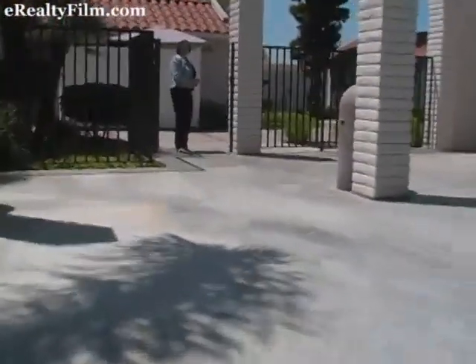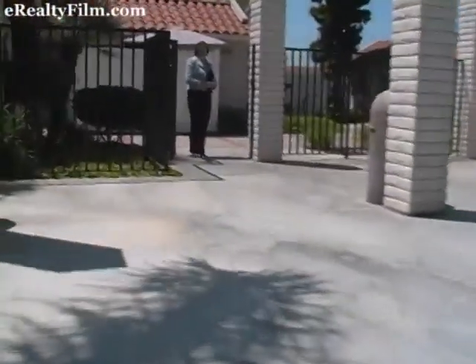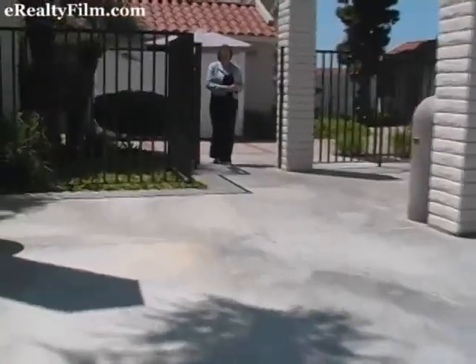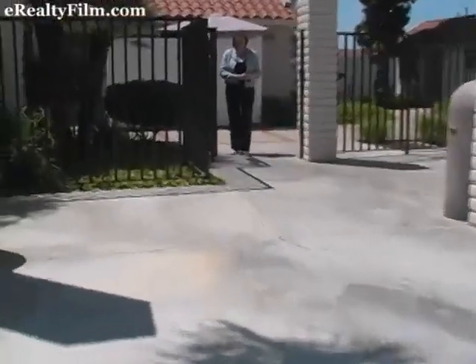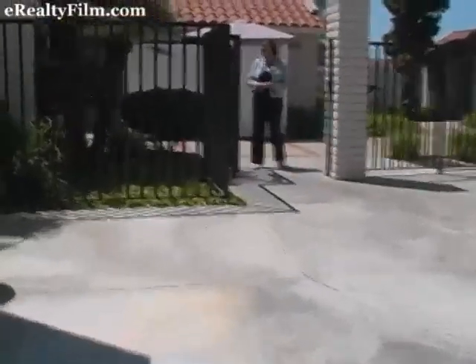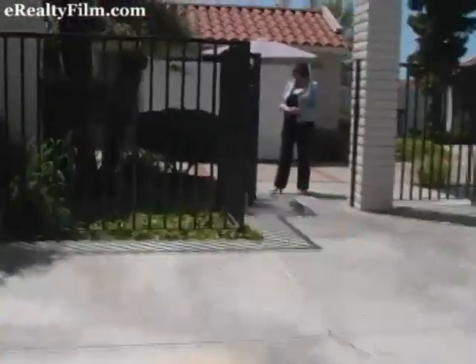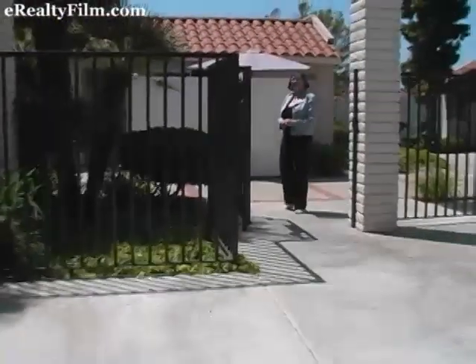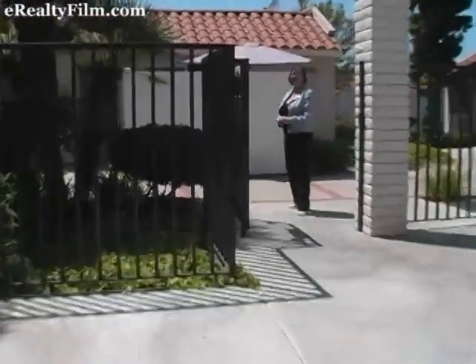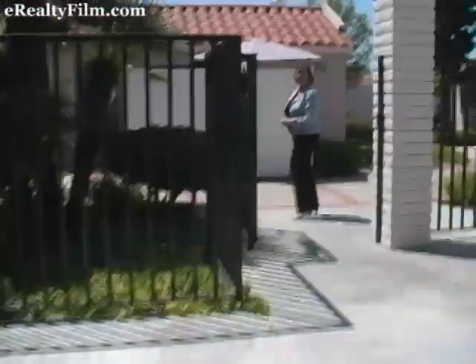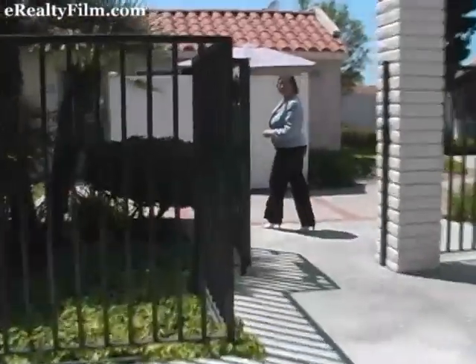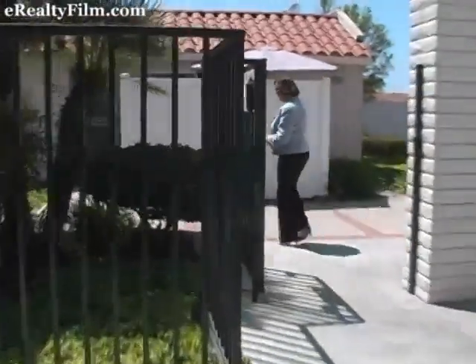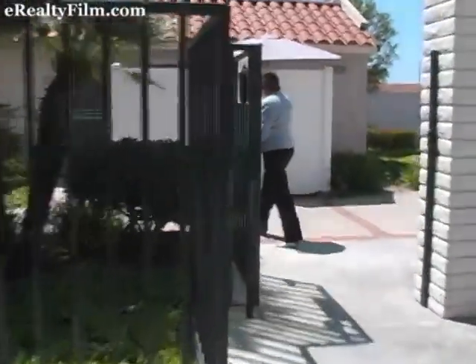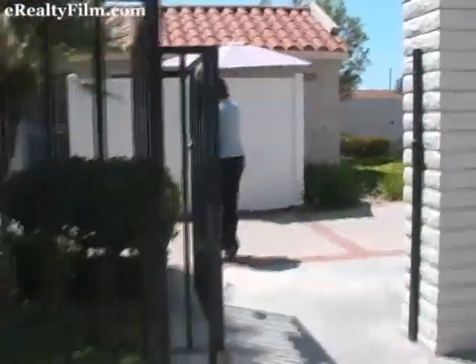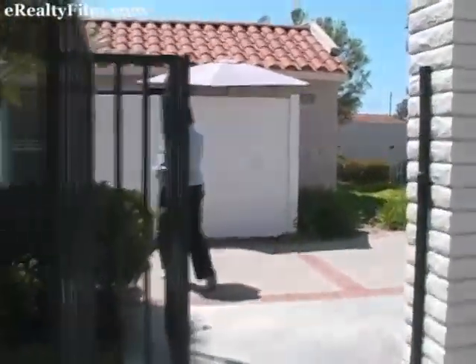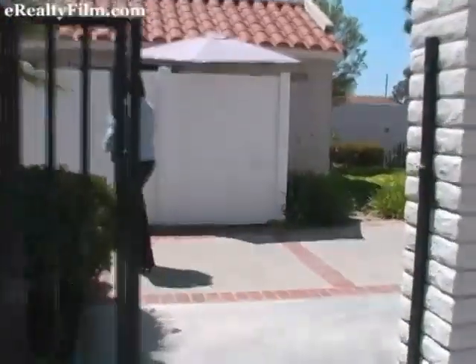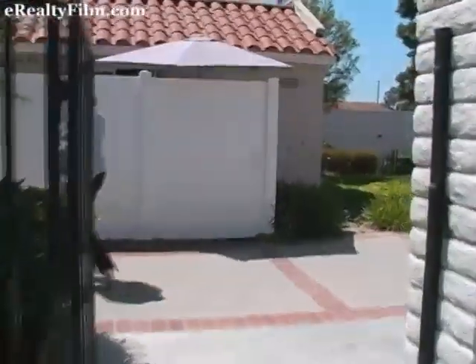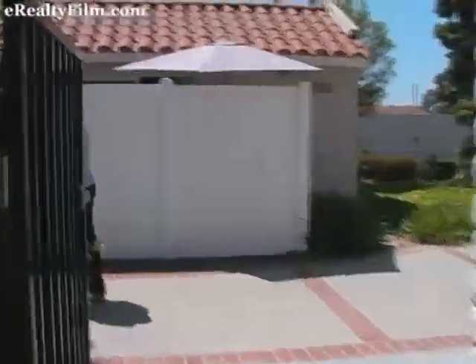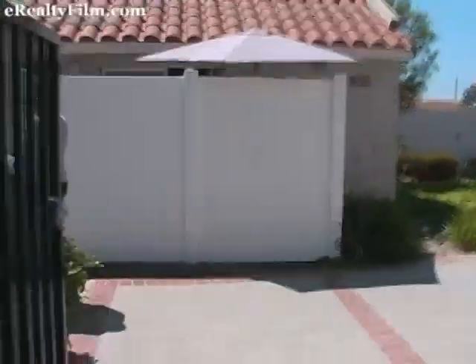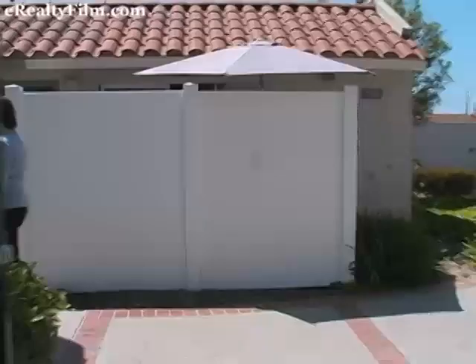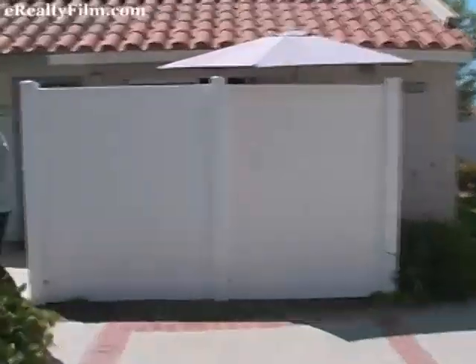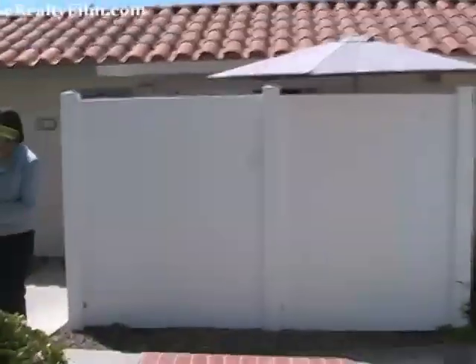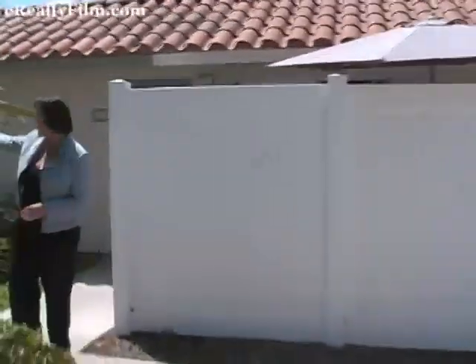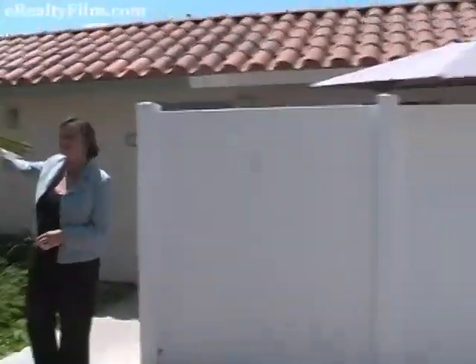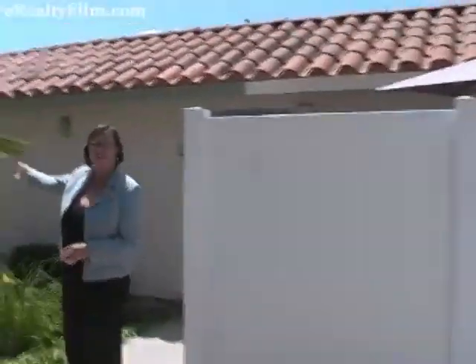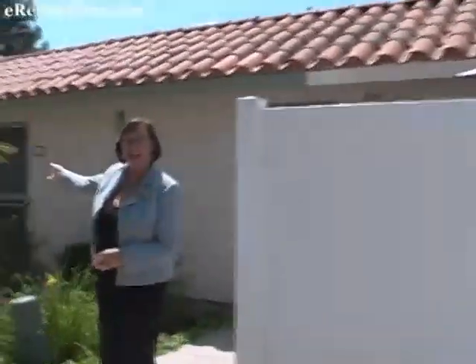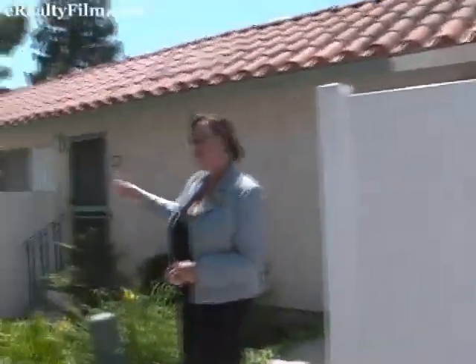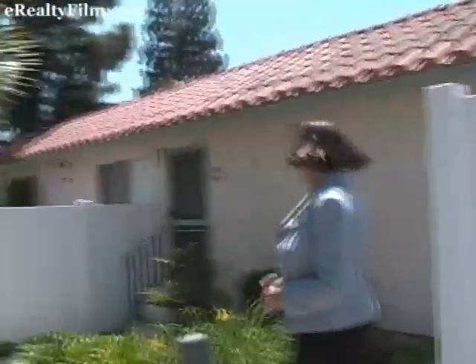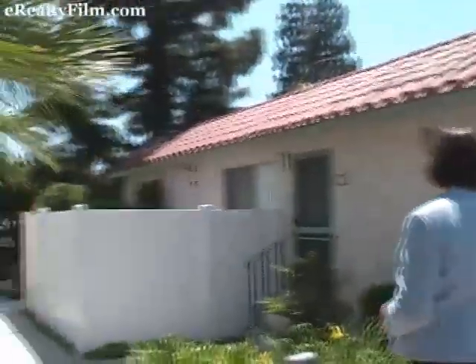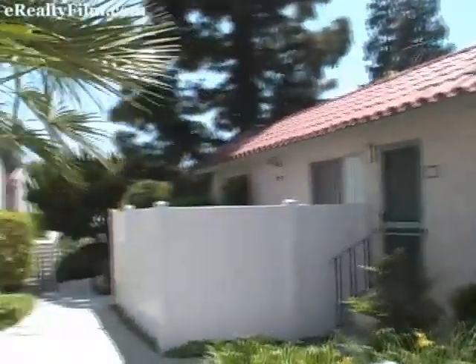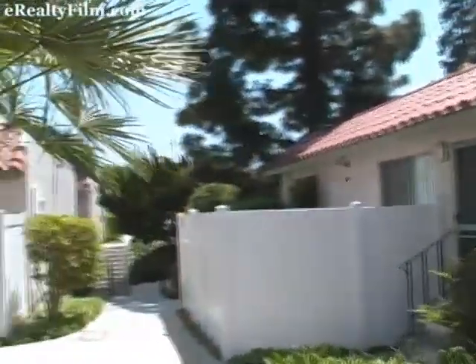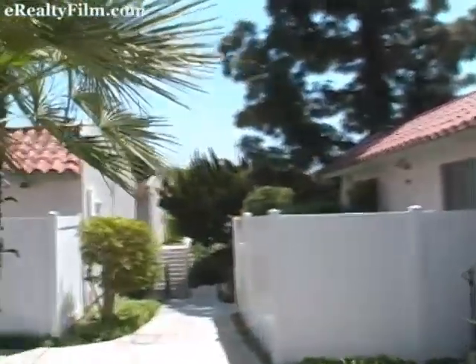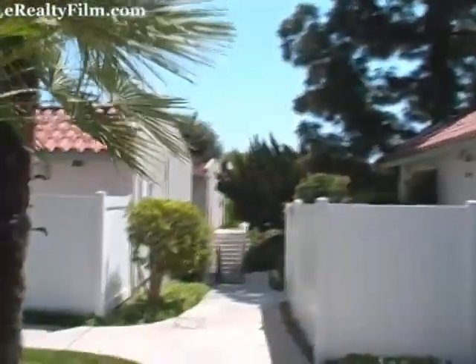I can't wait to show you the inside. The laundry is just two doors down, but let's come on in.